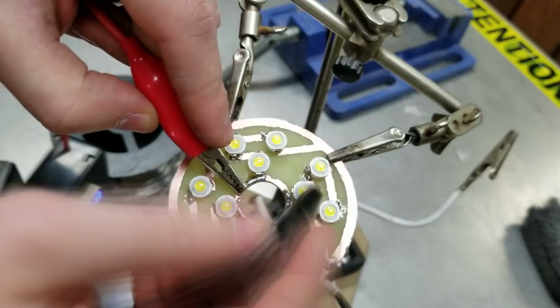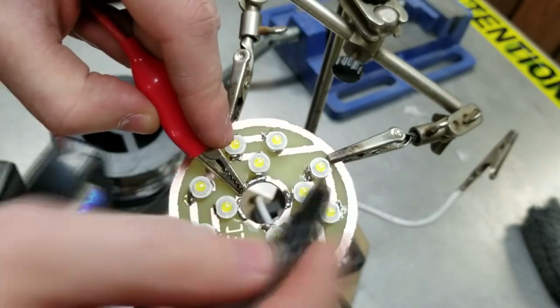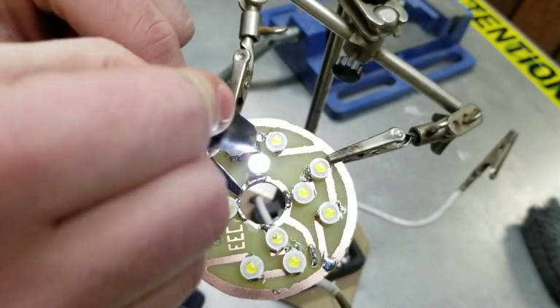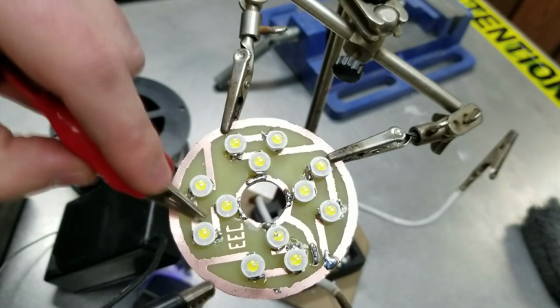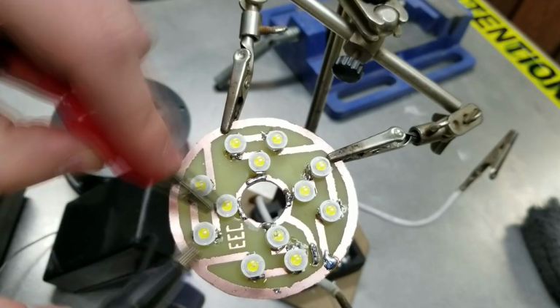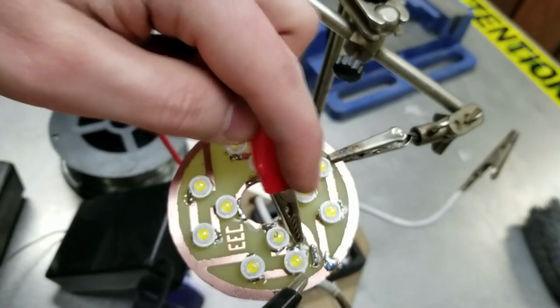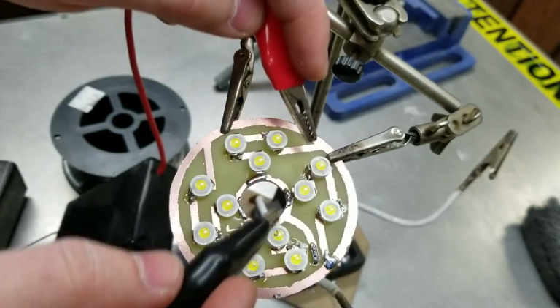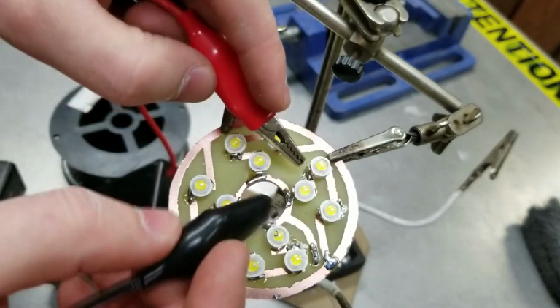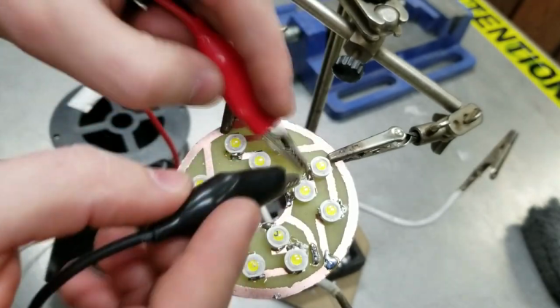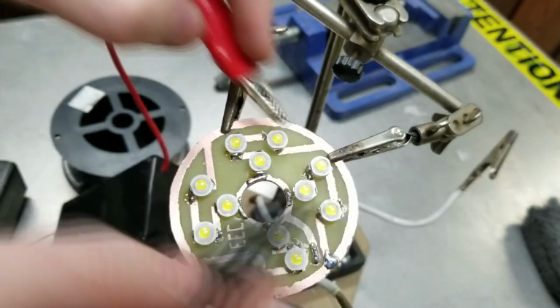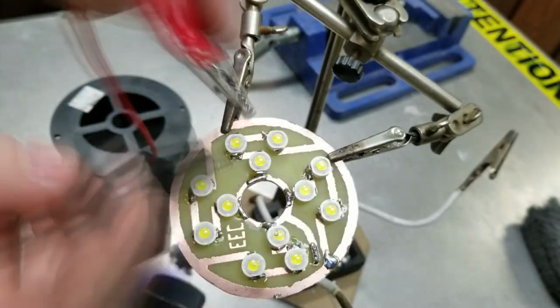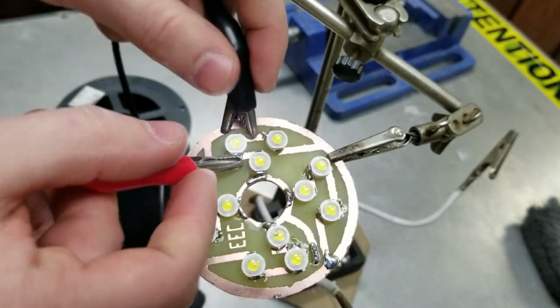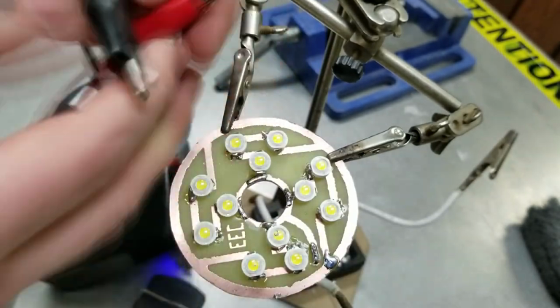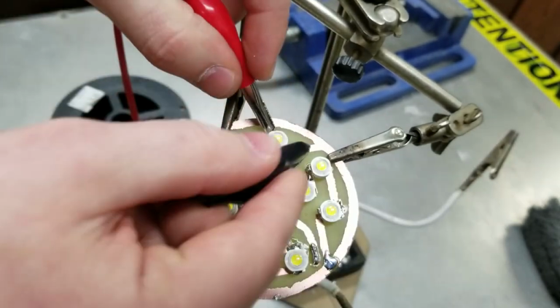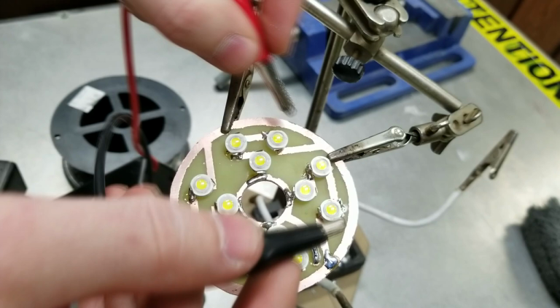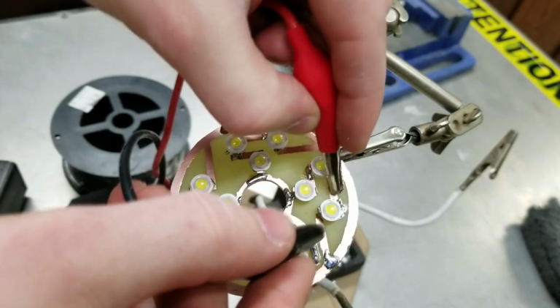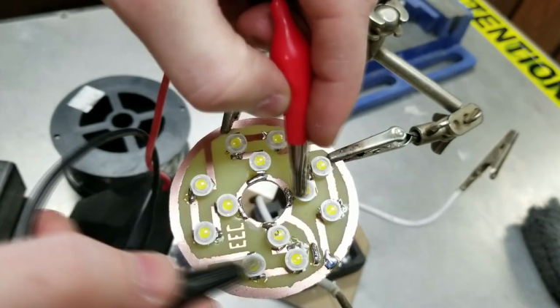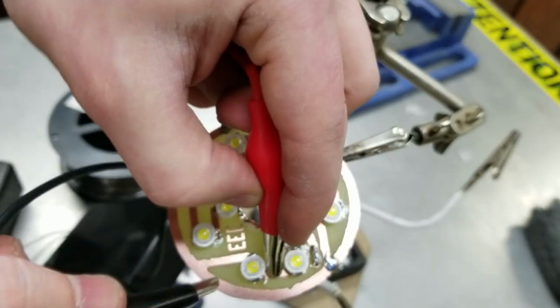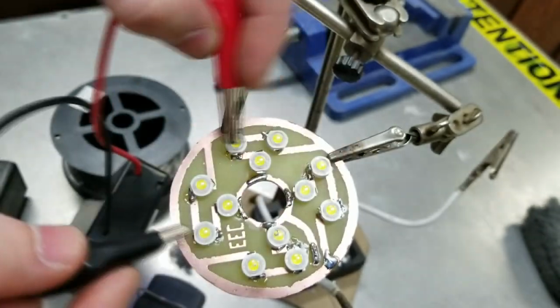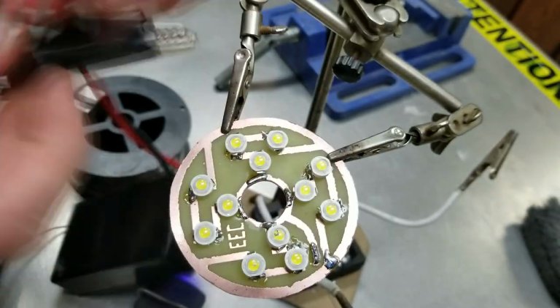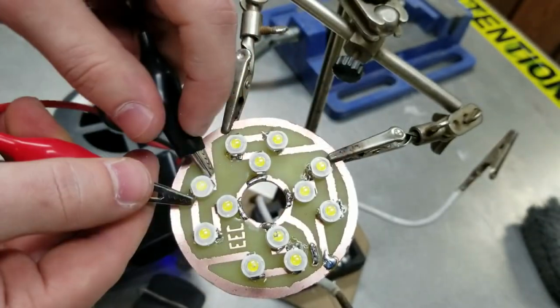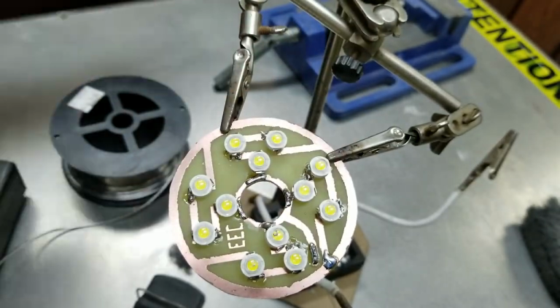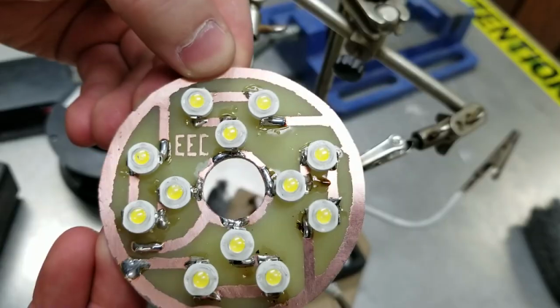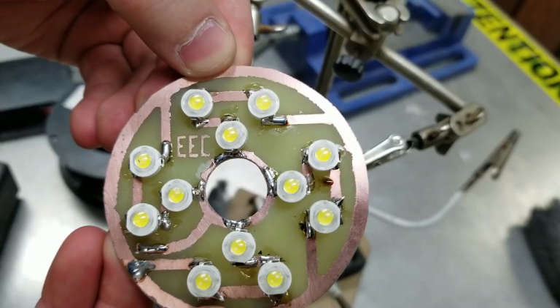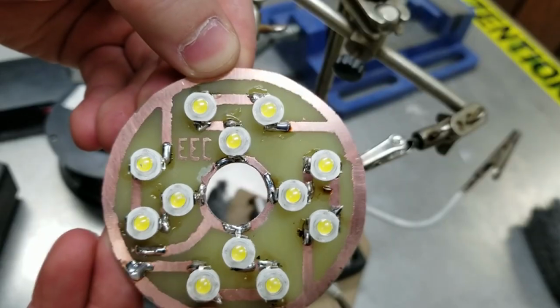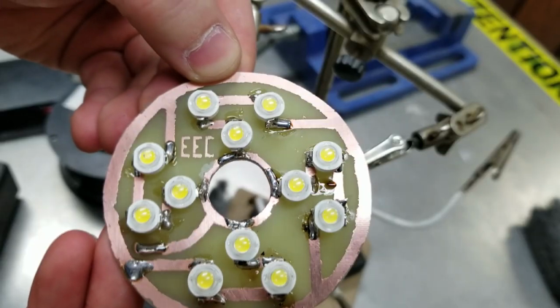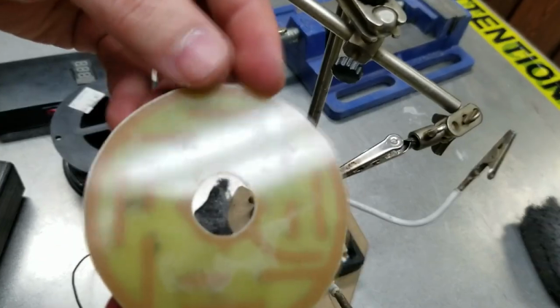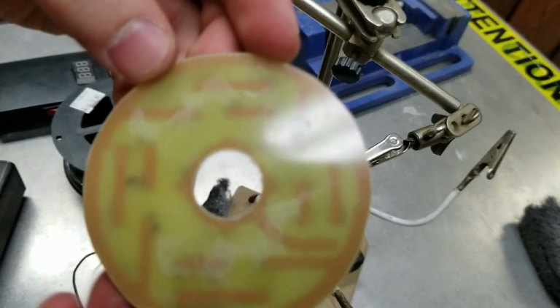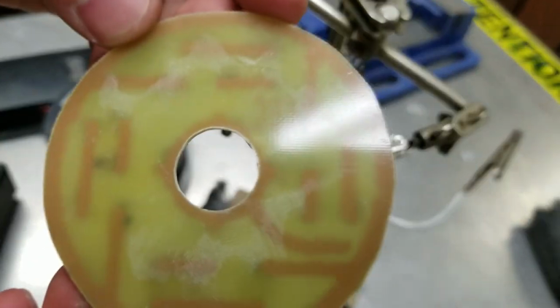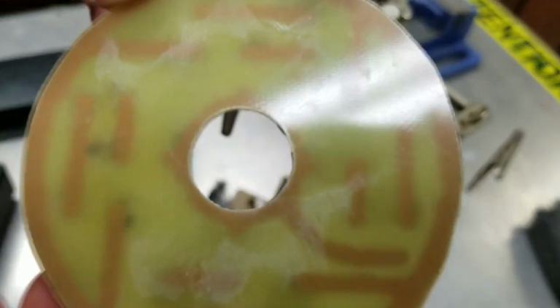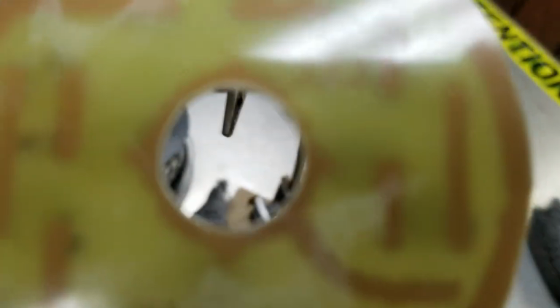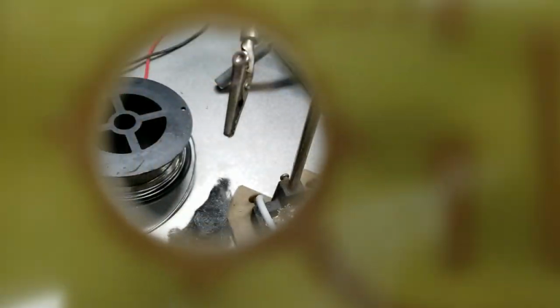After that was complete I checked all of the LEDs to make sure they're still functioning after the soldering process. Perfect! You can't even see it!